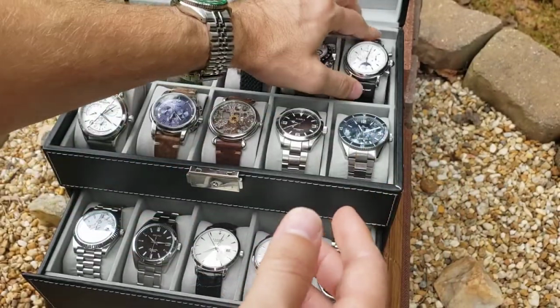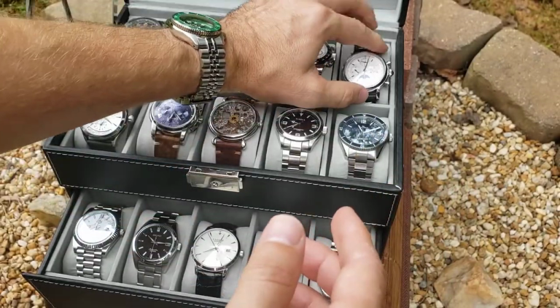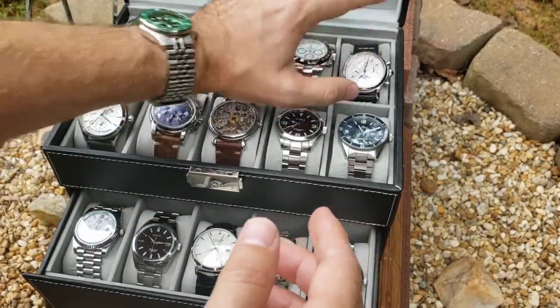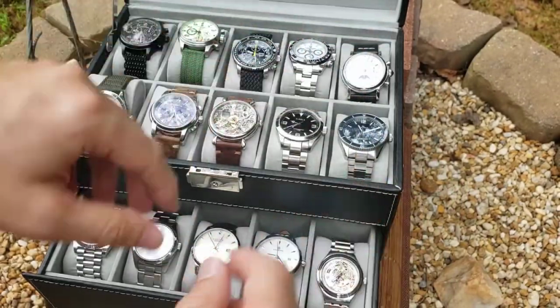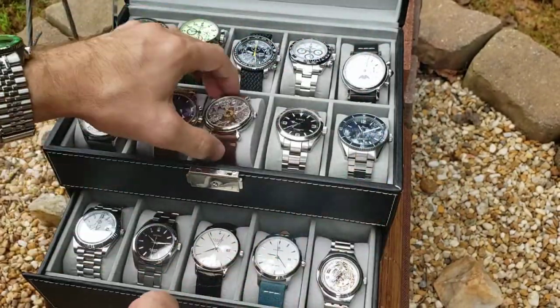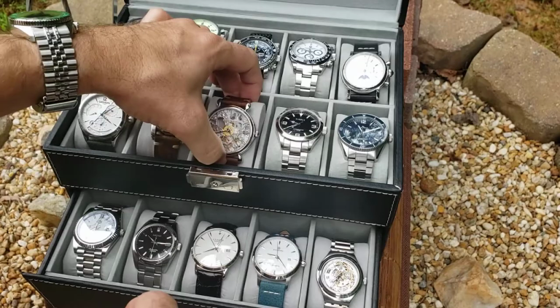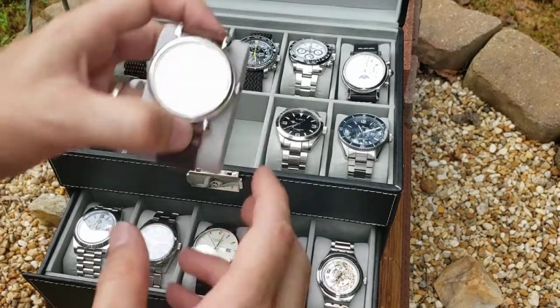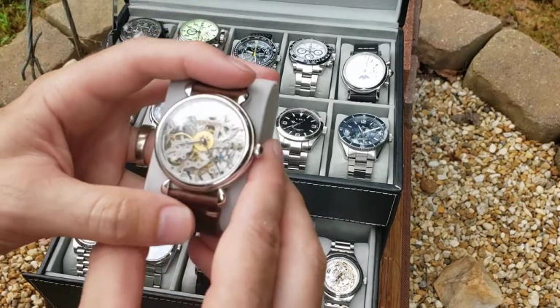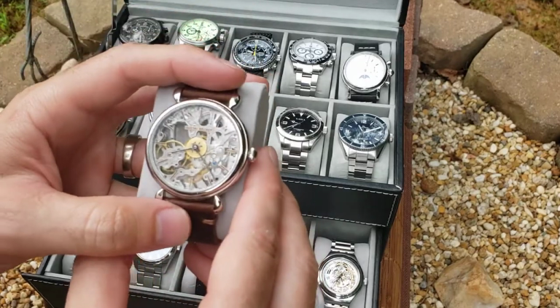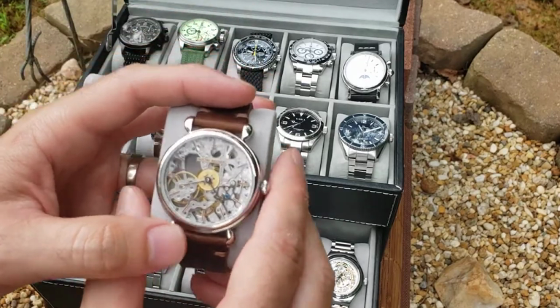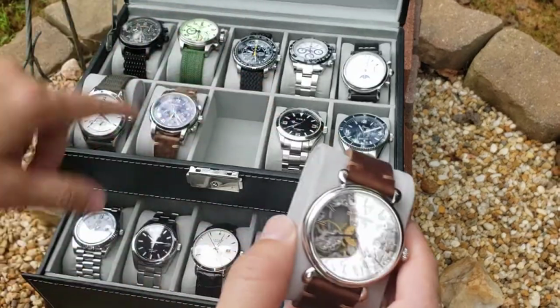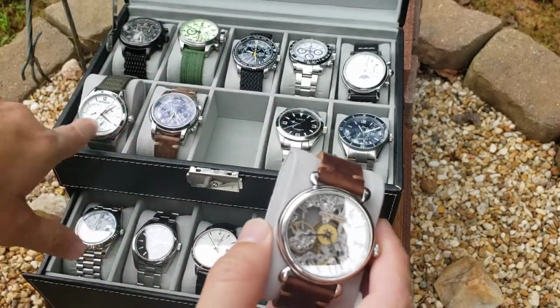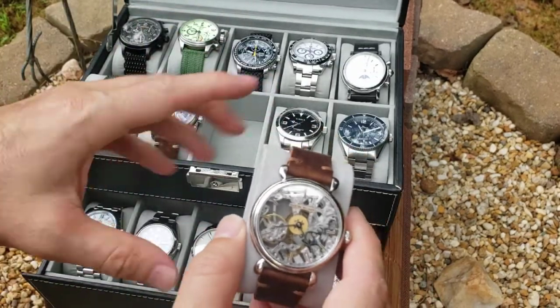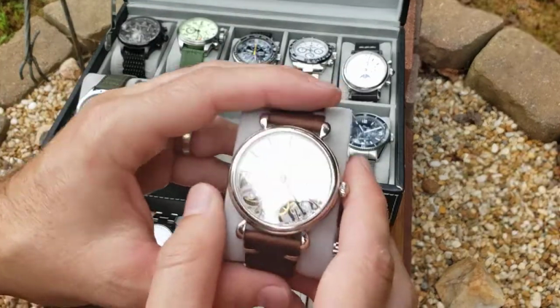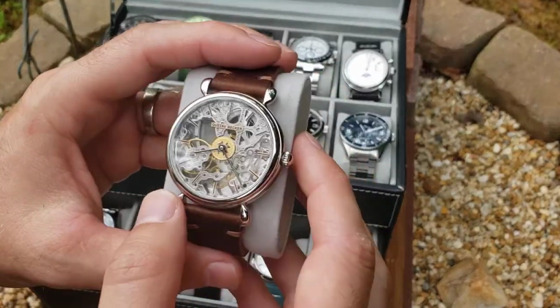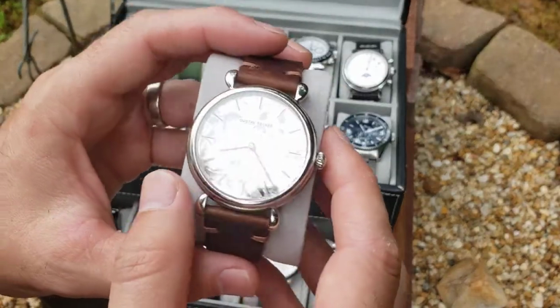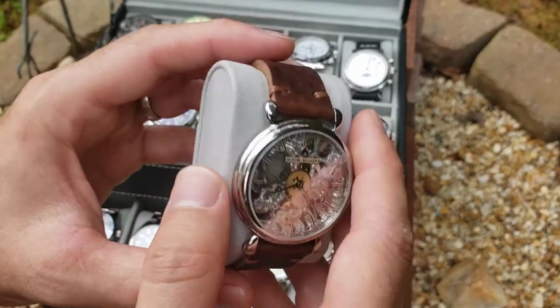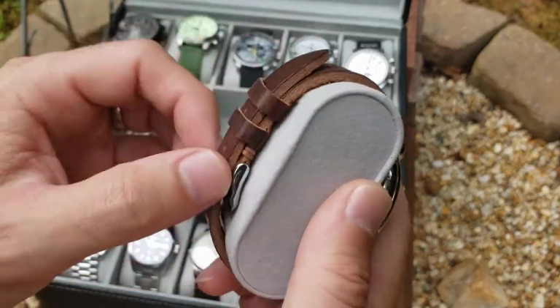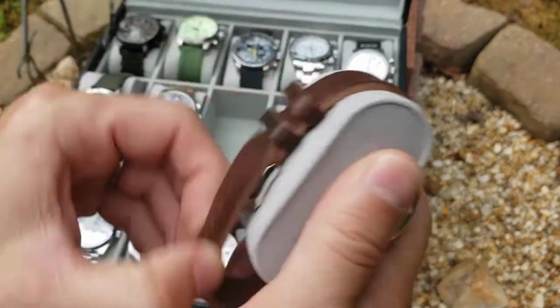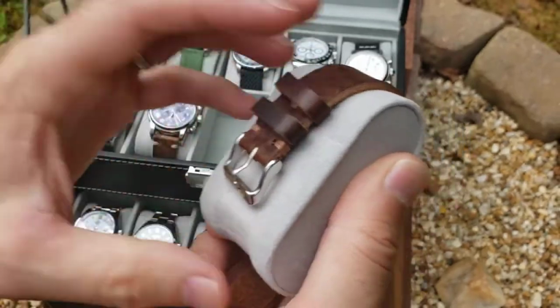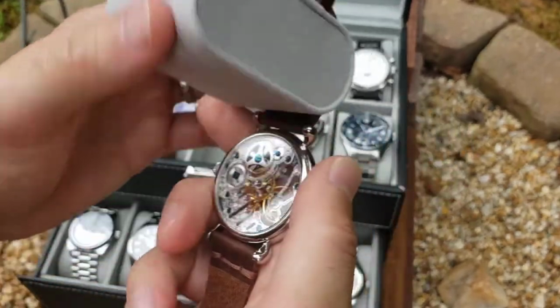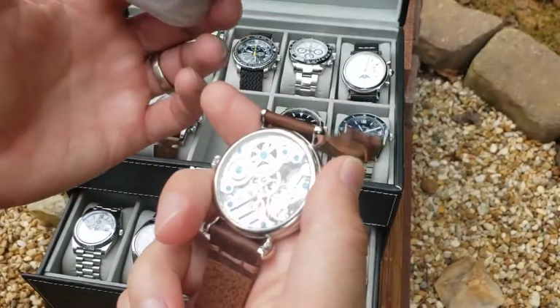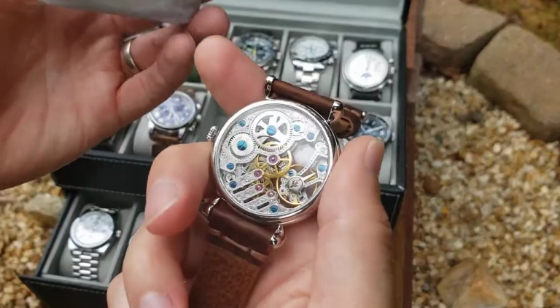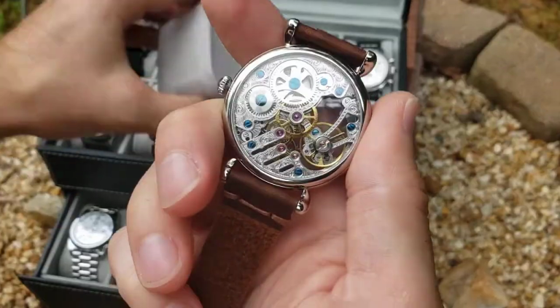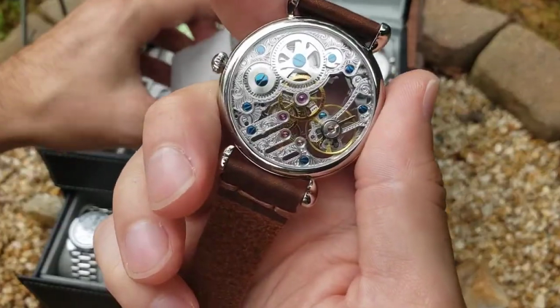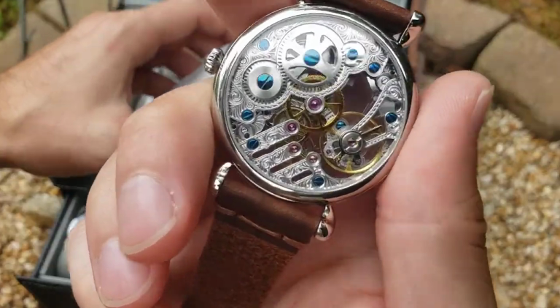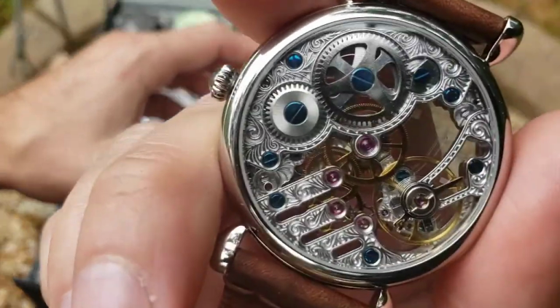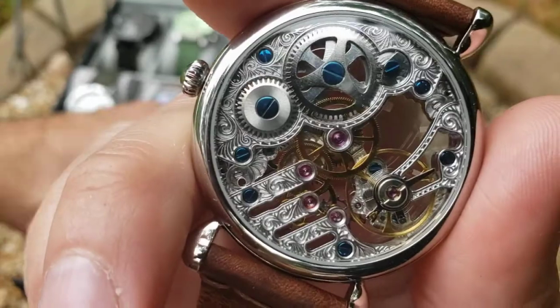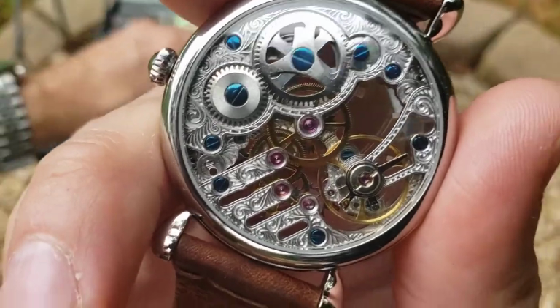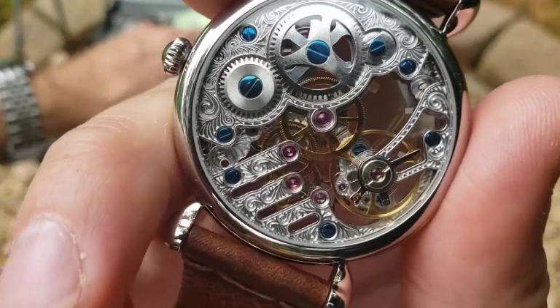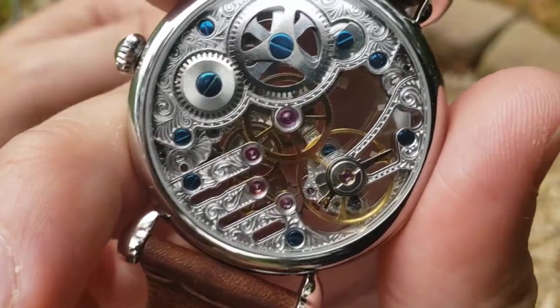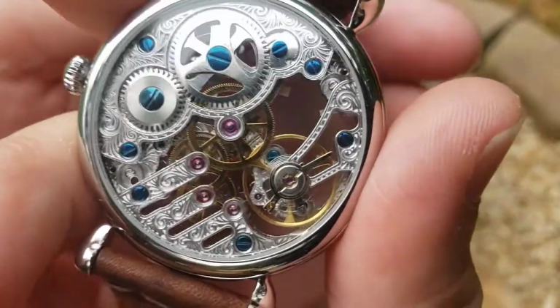I'll do another review on the moon phase with more close-ups. I'm also going to do some reviews on some Carnivale watches, so stay tuned or subscribe if you want to find out about those. But back to the watch I'm supposed to be reviewing — this one is just so beautiful, look at the back of this movement, it's amazing.